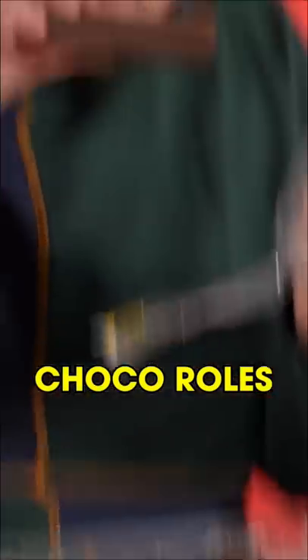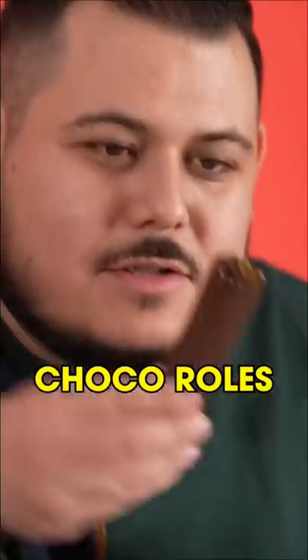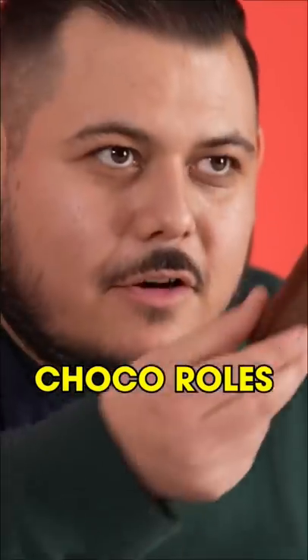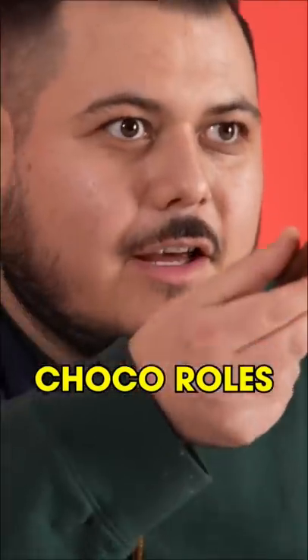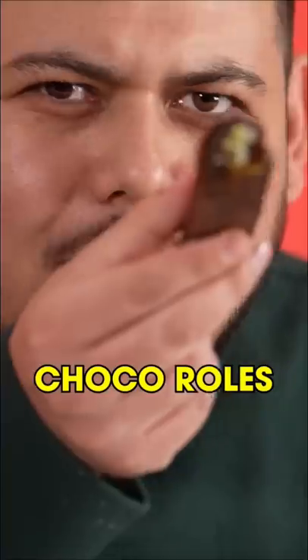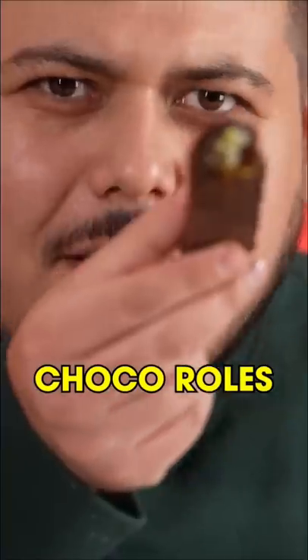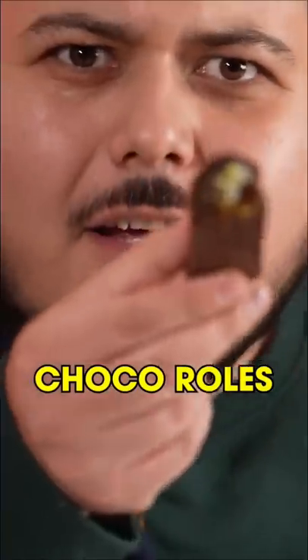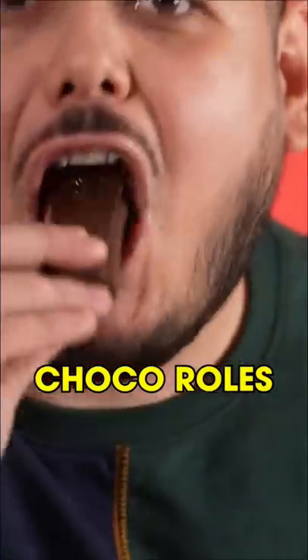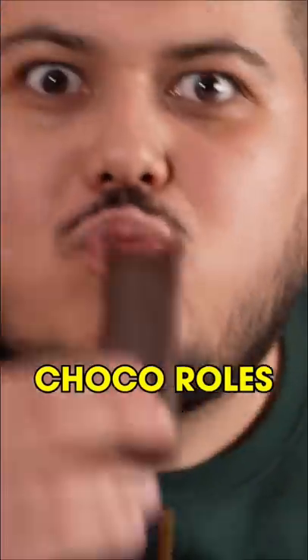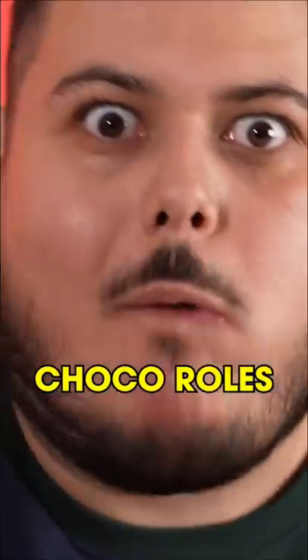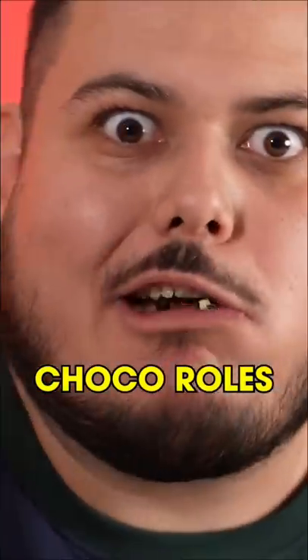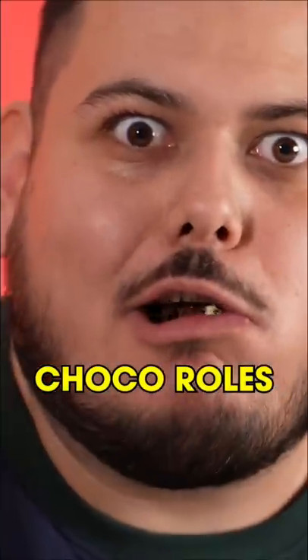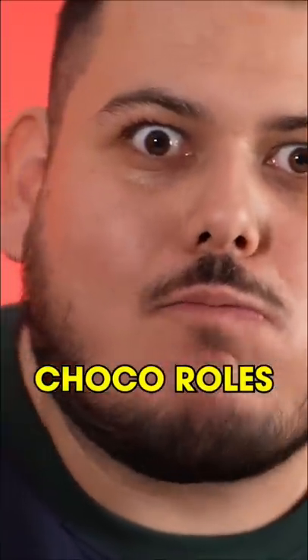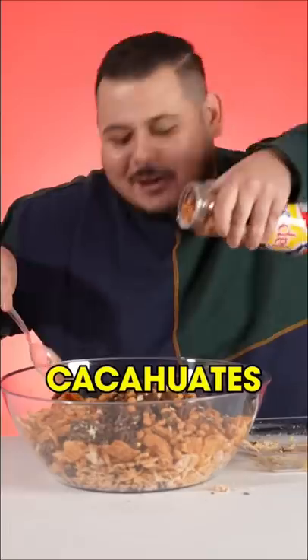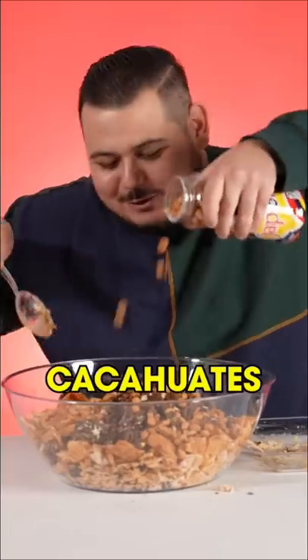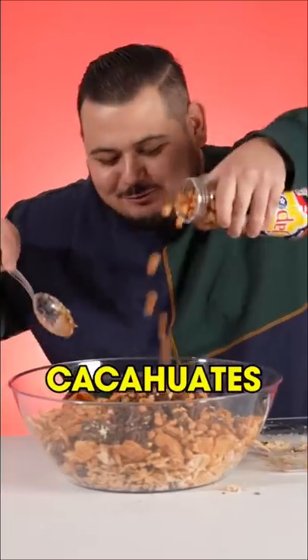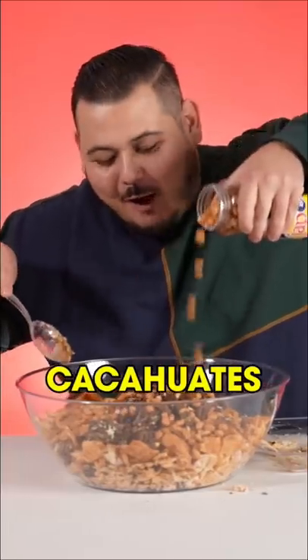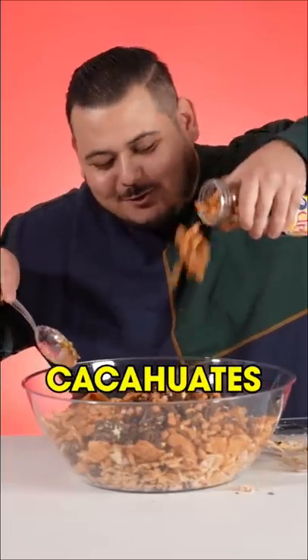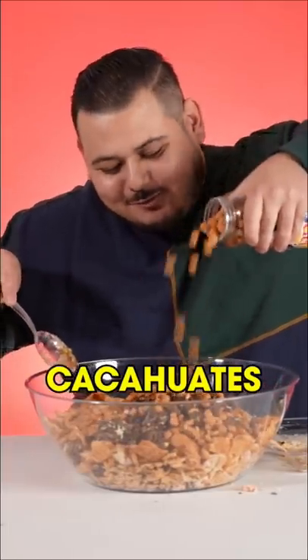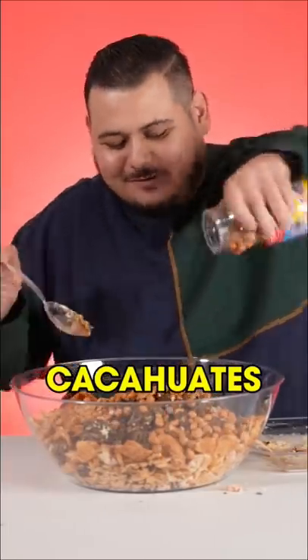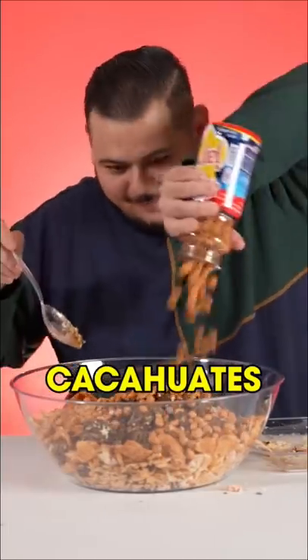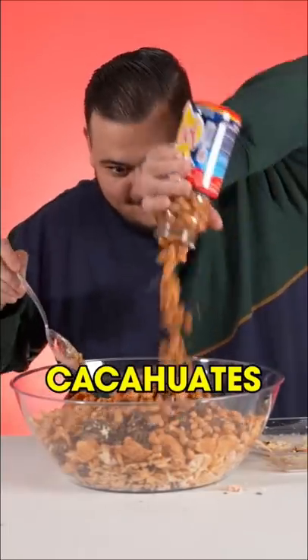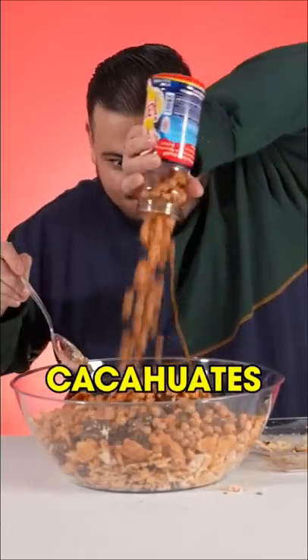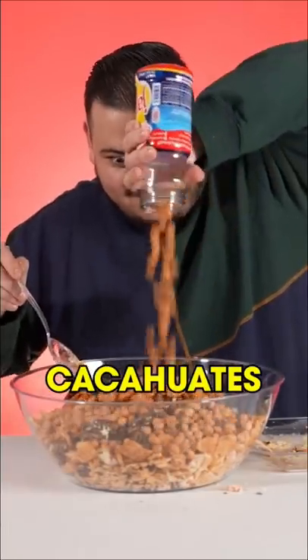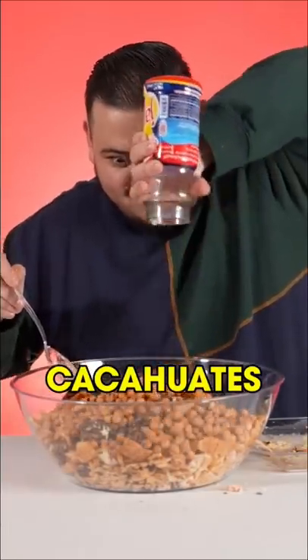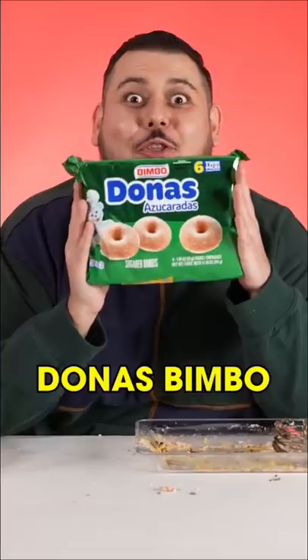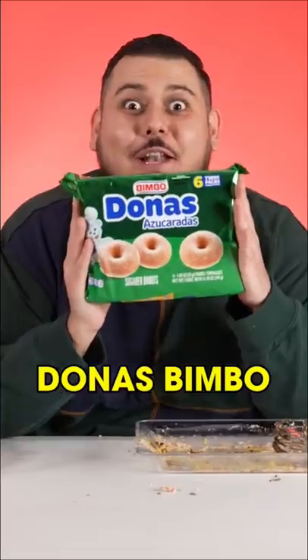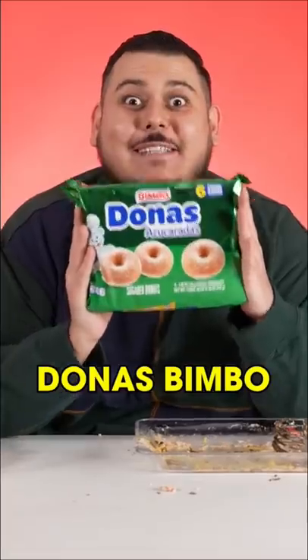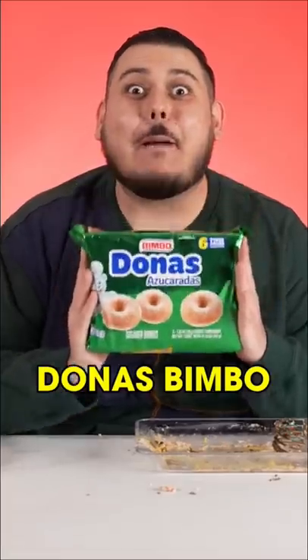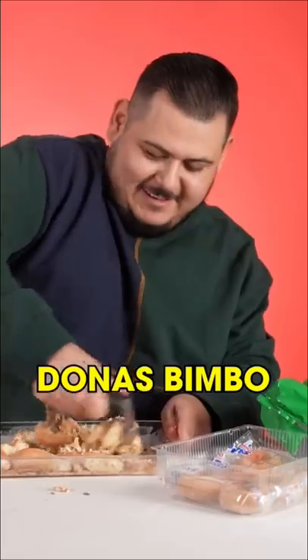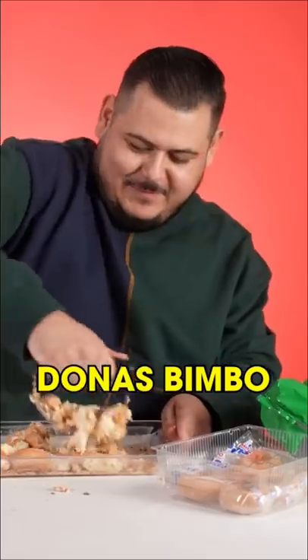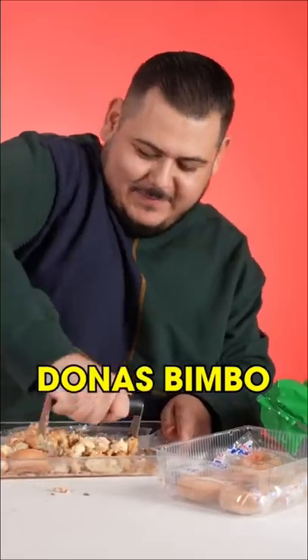You see all that? You see that? Now you don't — I'm gonna add straight to the bowl. Donas bimbo.